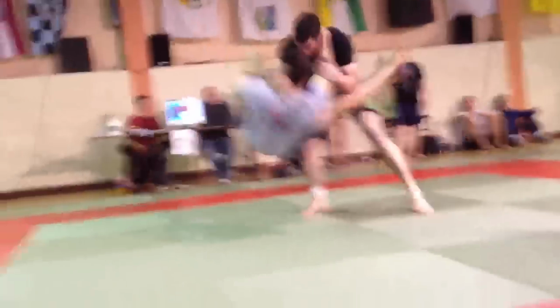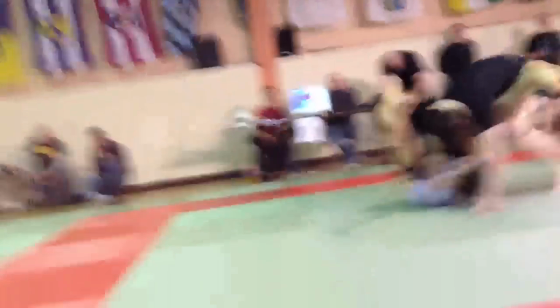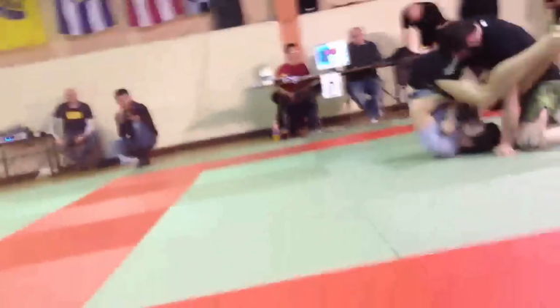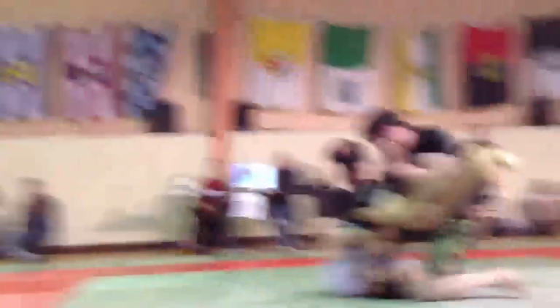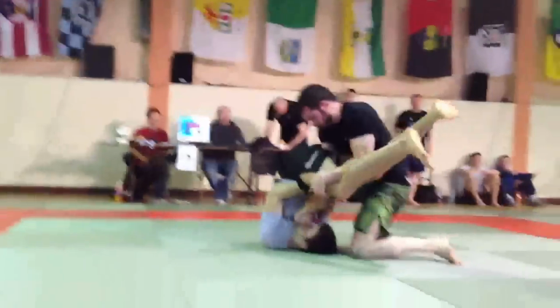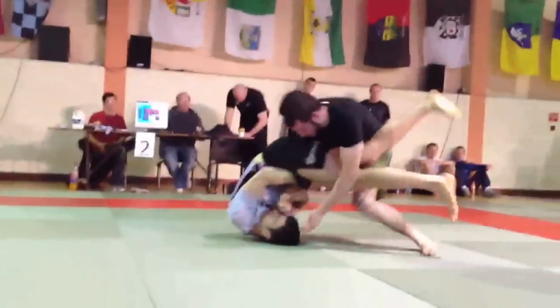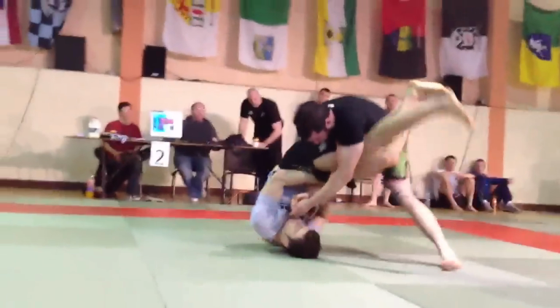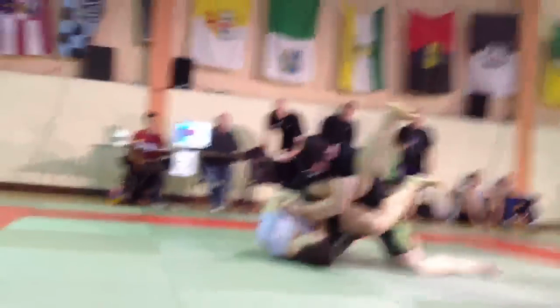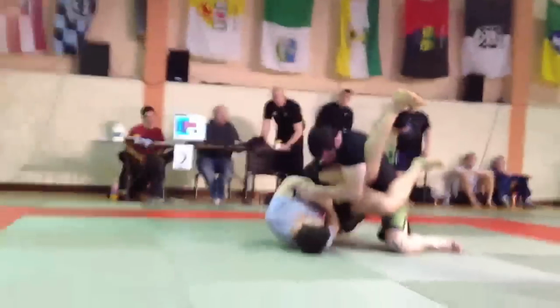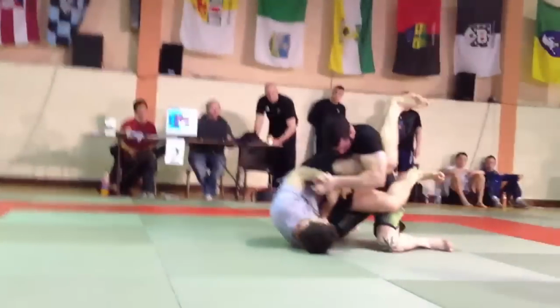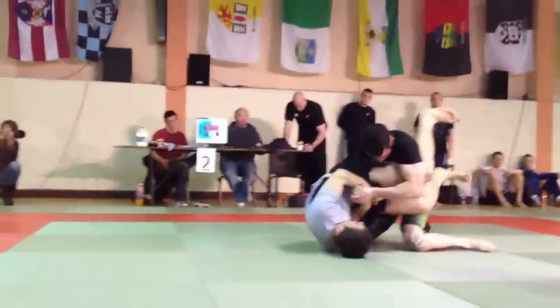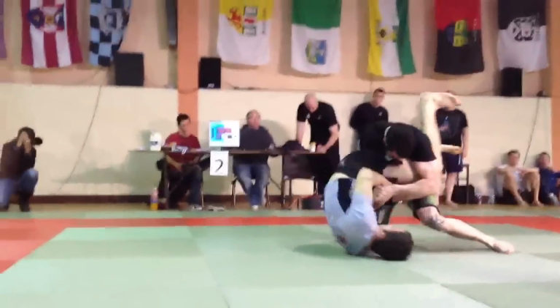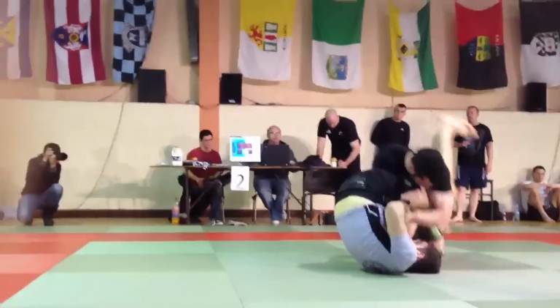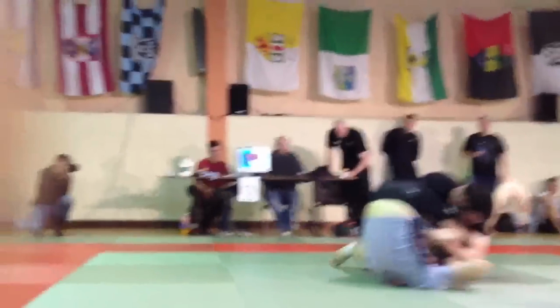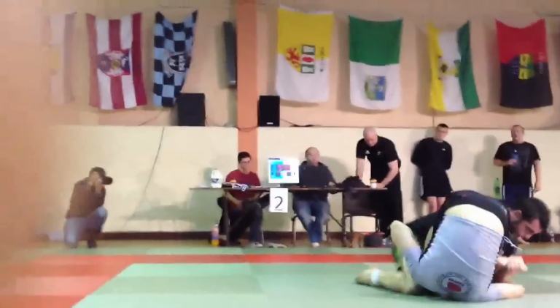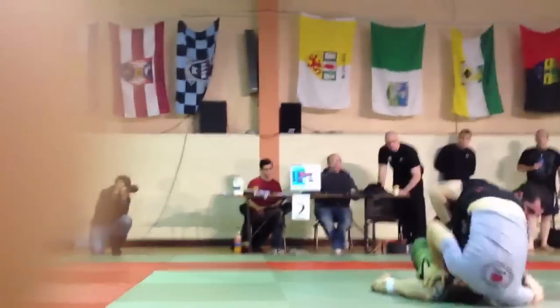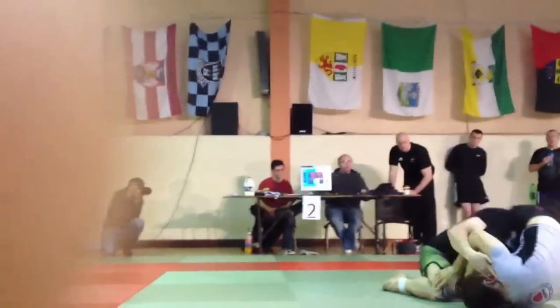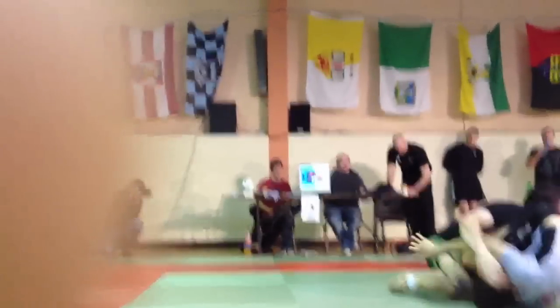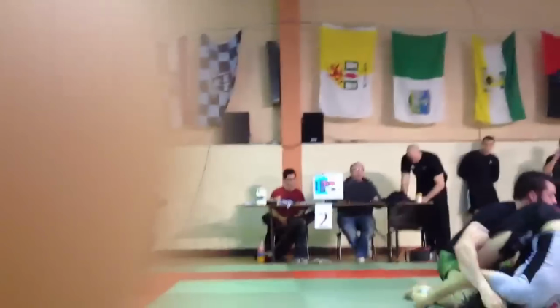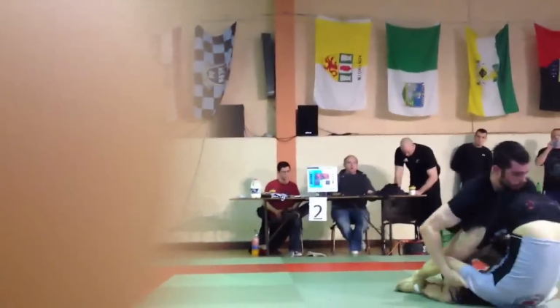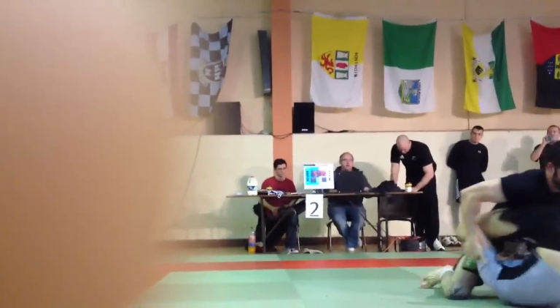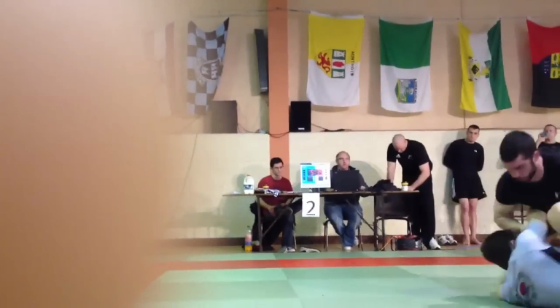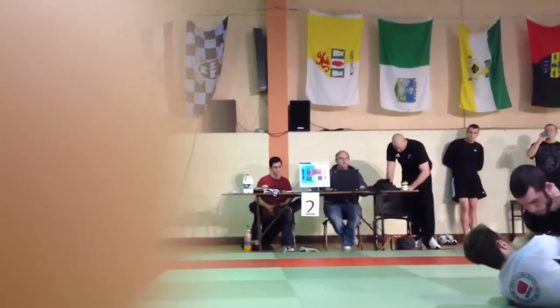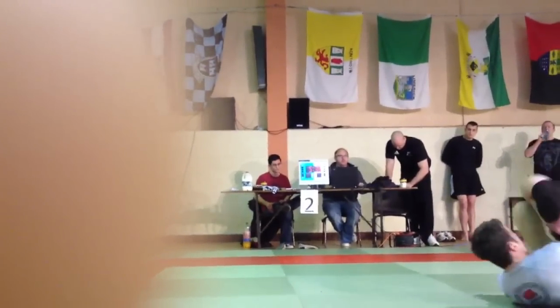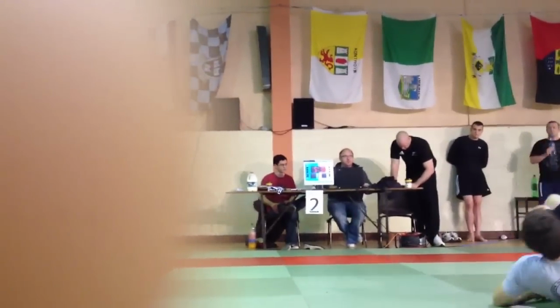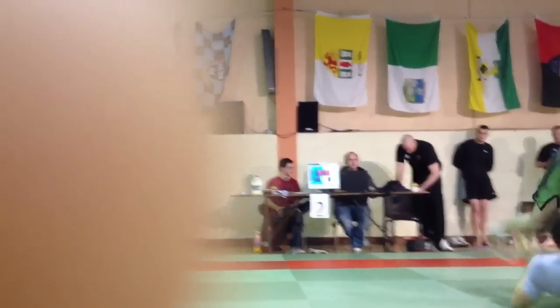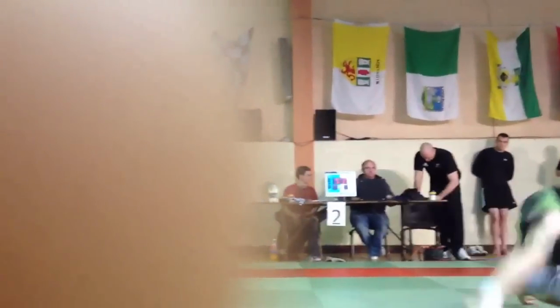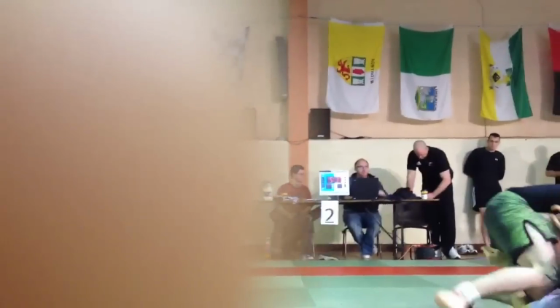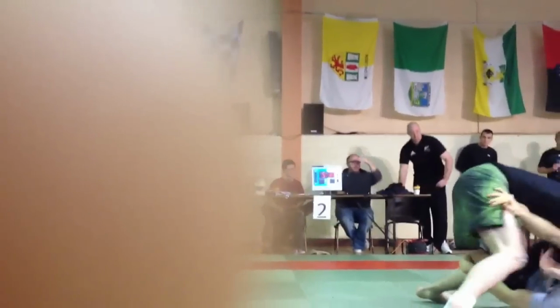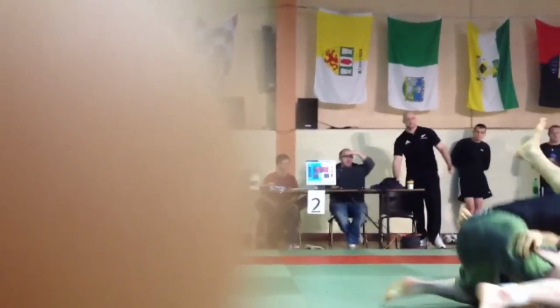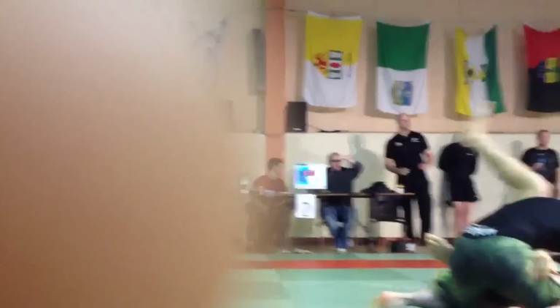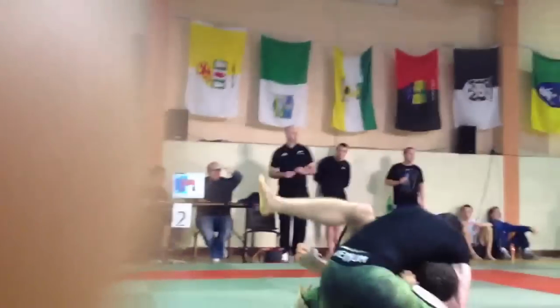The guard. Yes Andre, it's there. Hips, roll out. Get your guard back Andre, get your guard back.